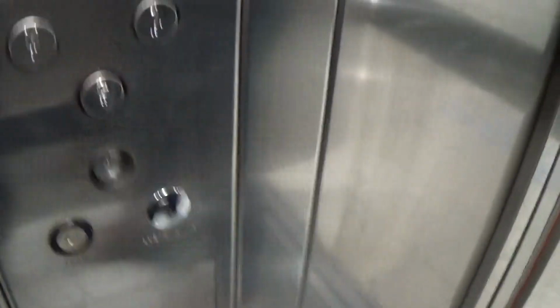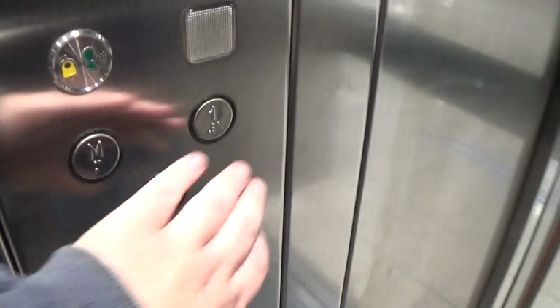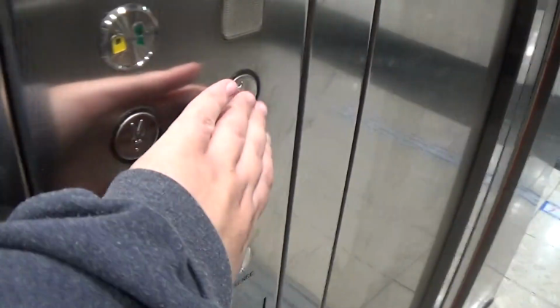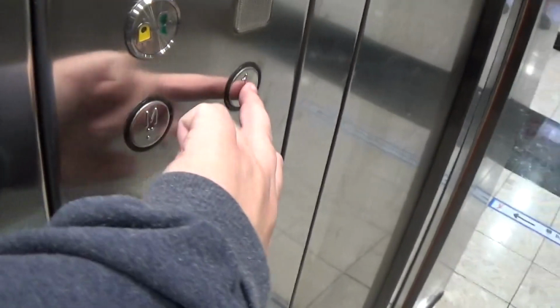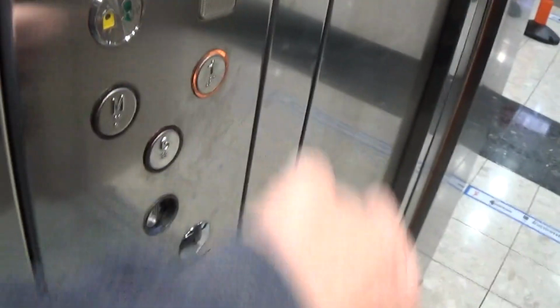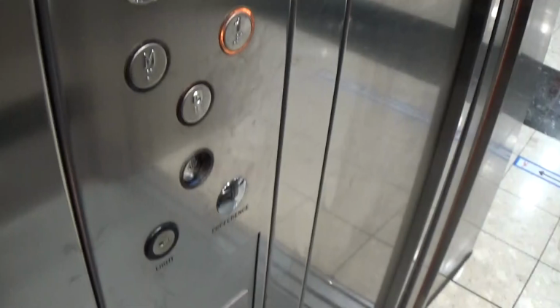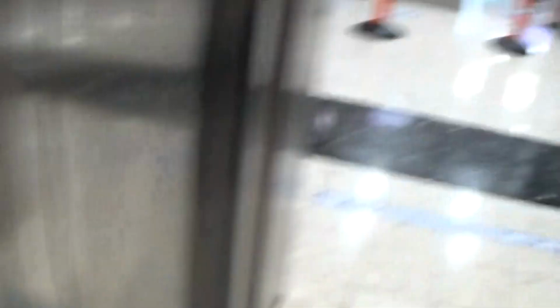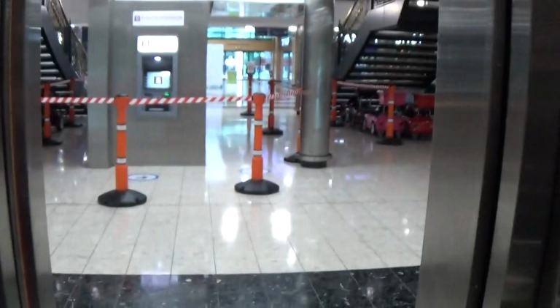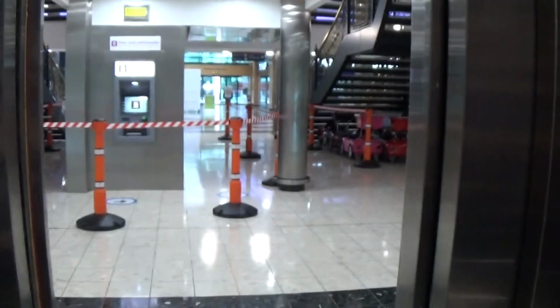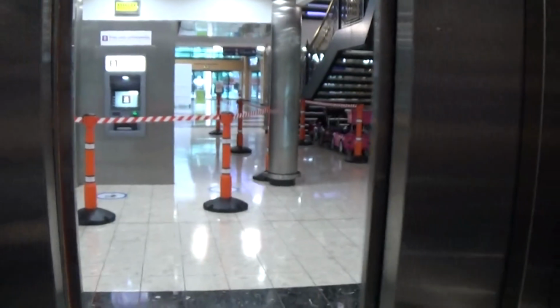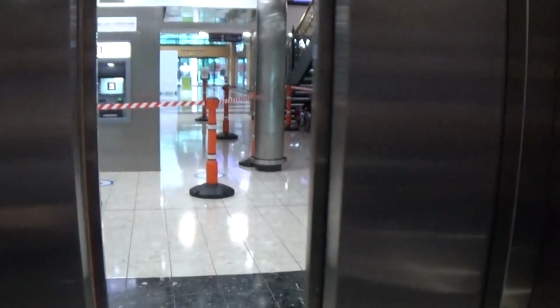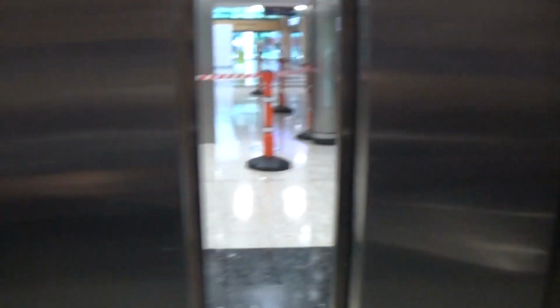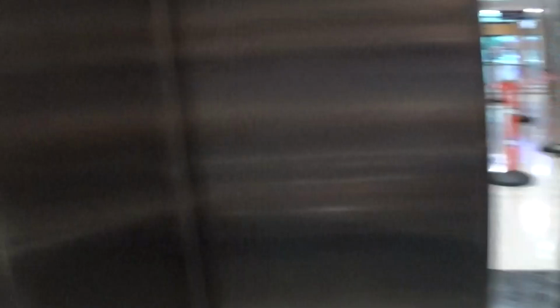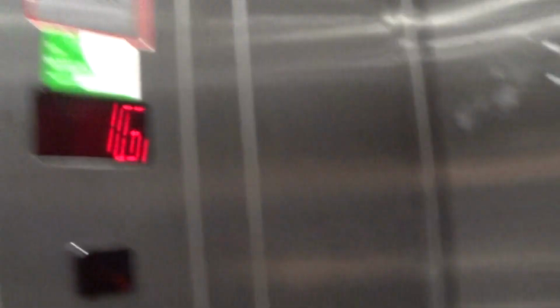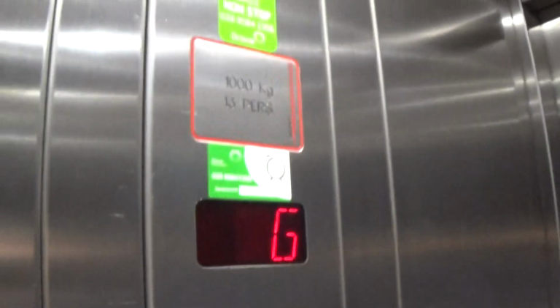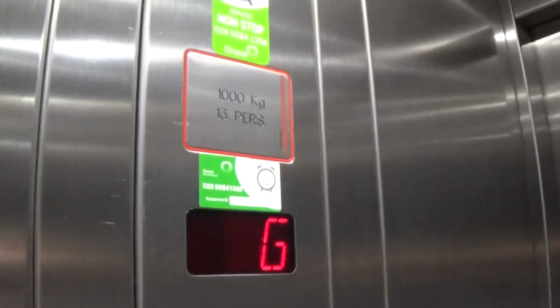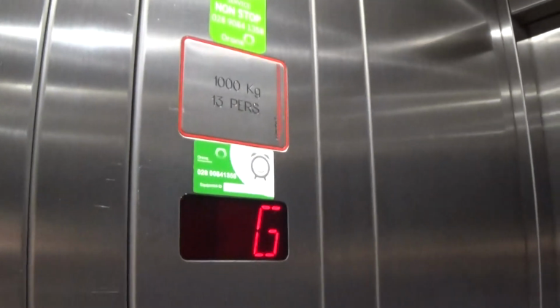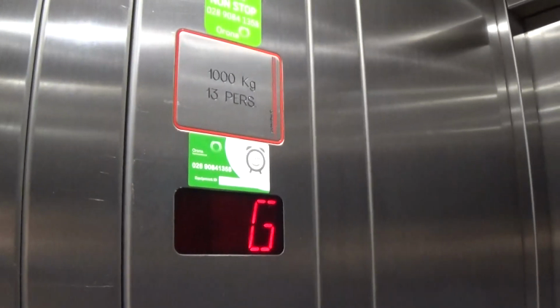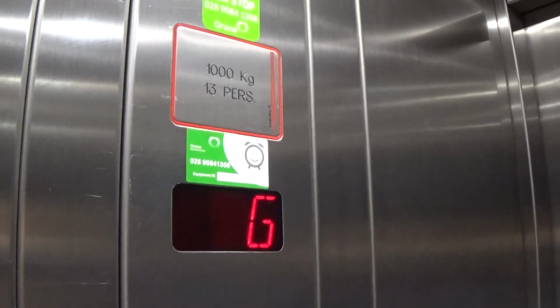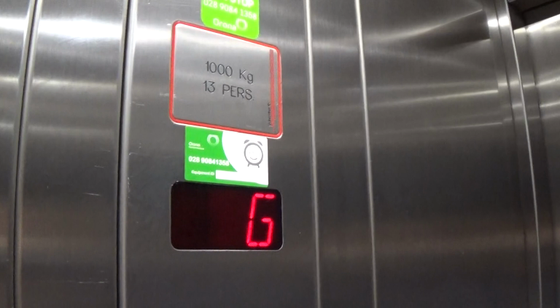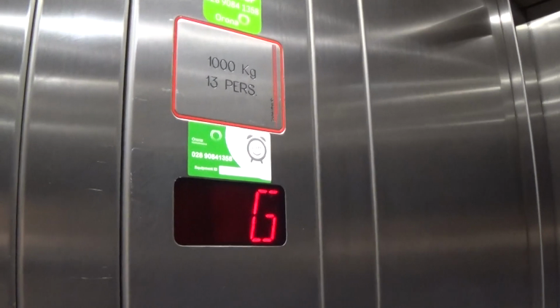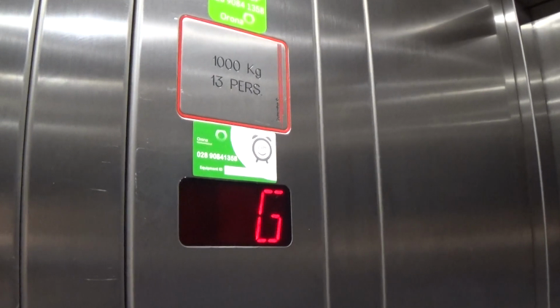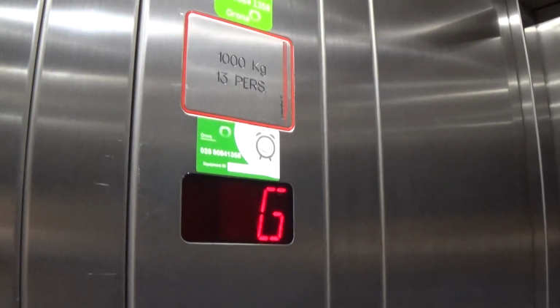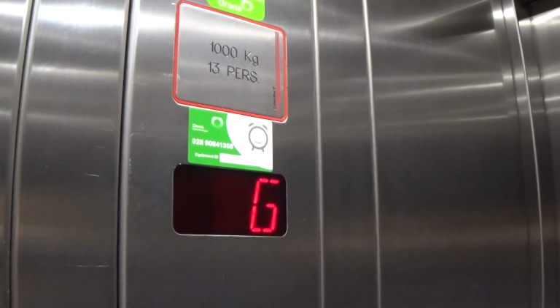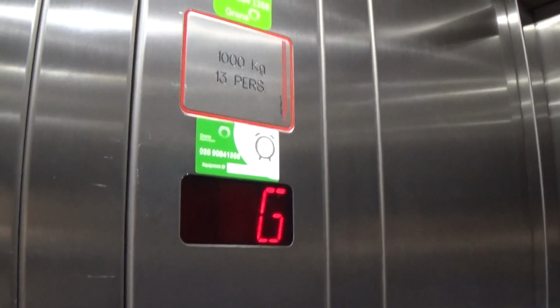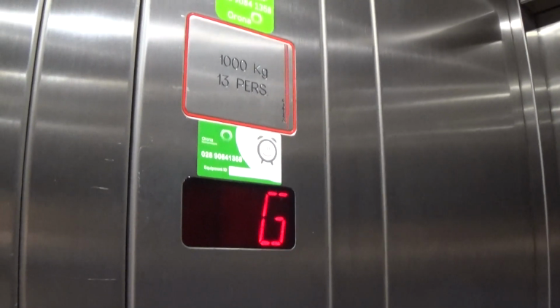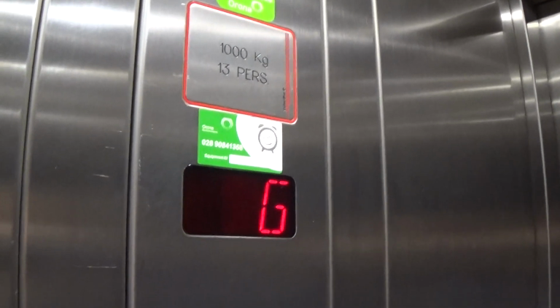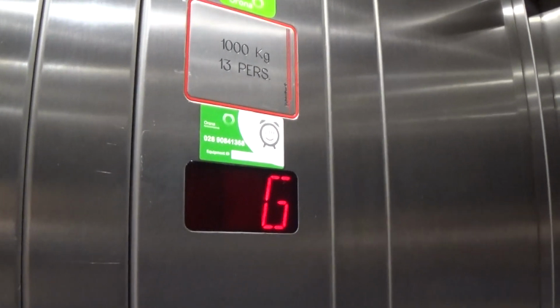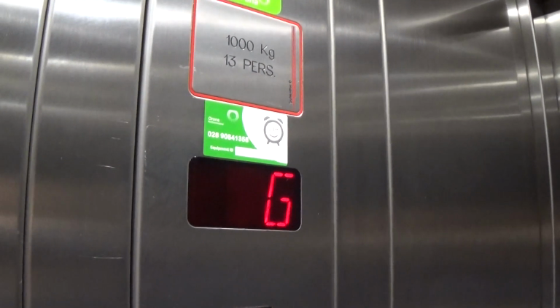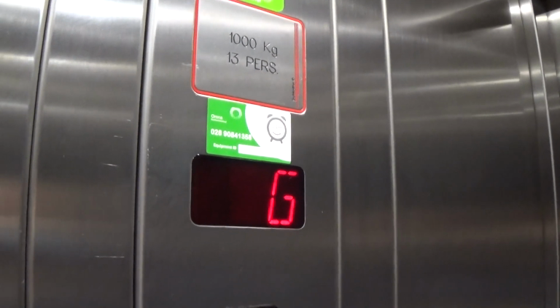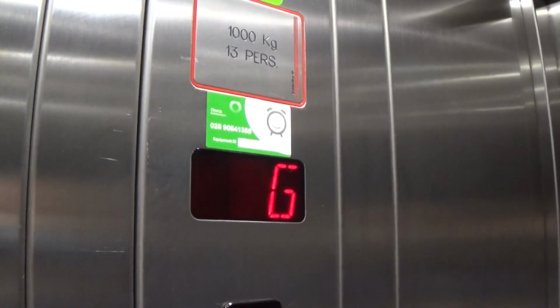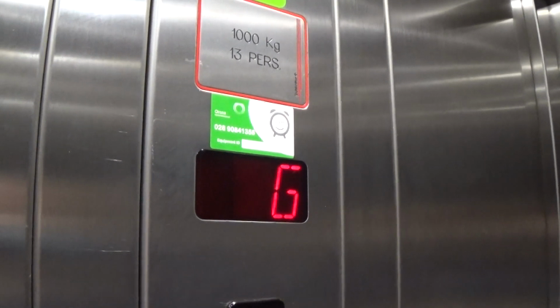Let's go to one. And we have an instant door closed. Capacity is 1,000 kilos, fetching persons, built in the late 90s. No voice.